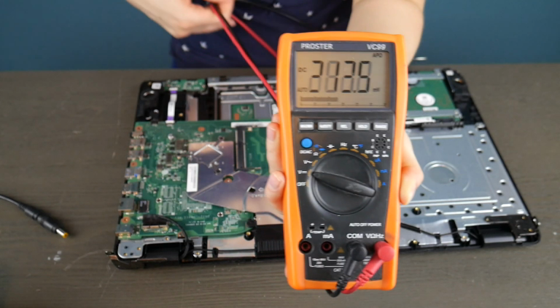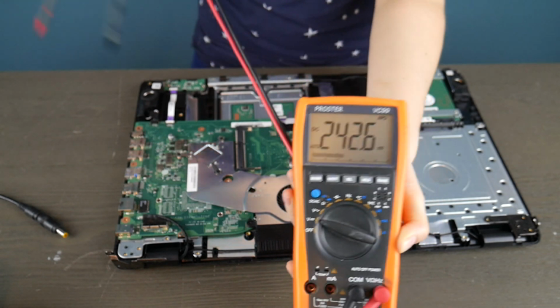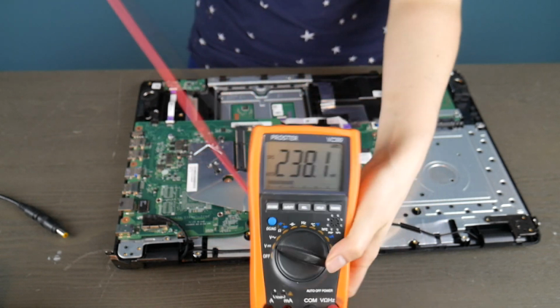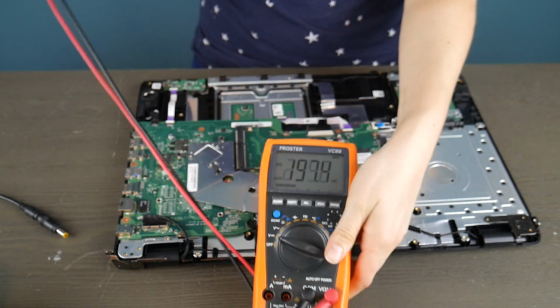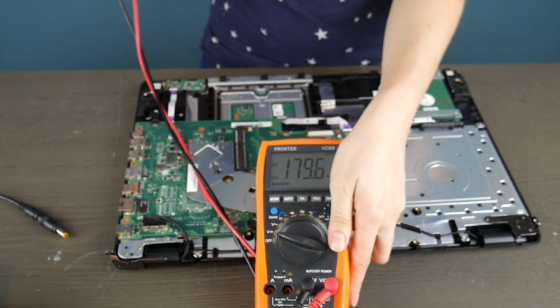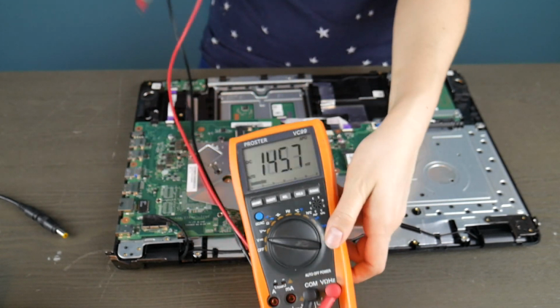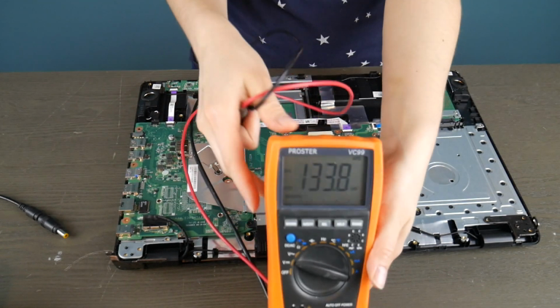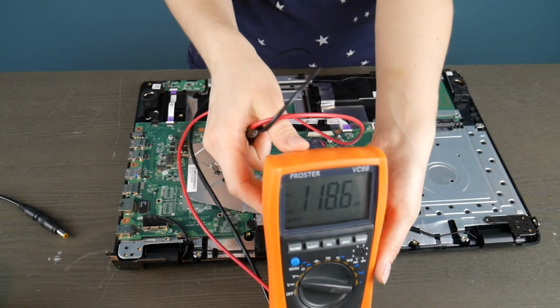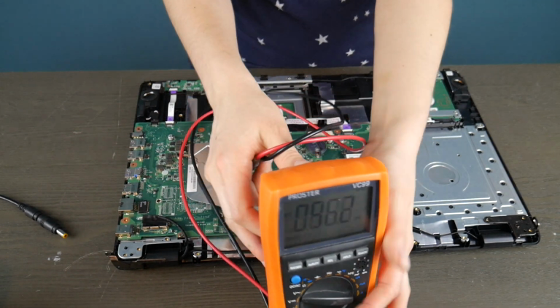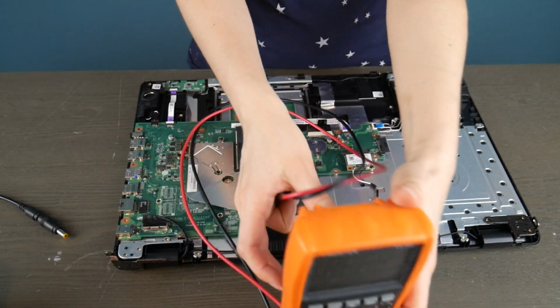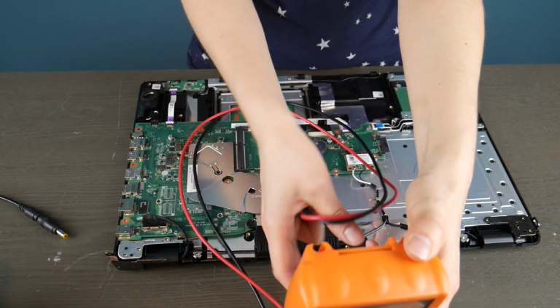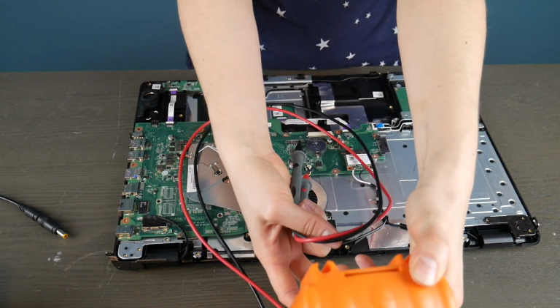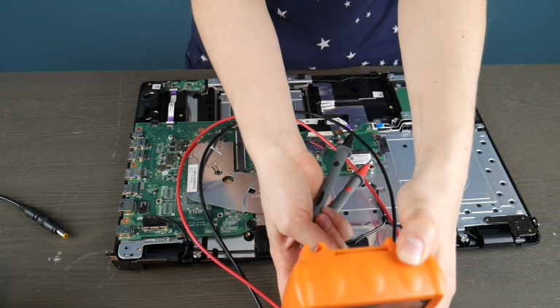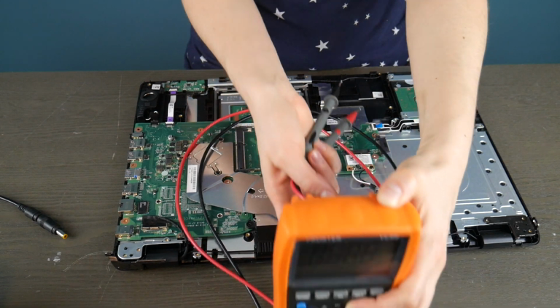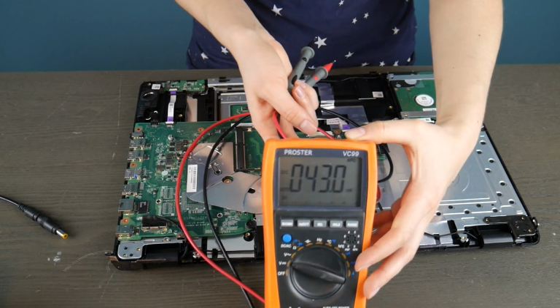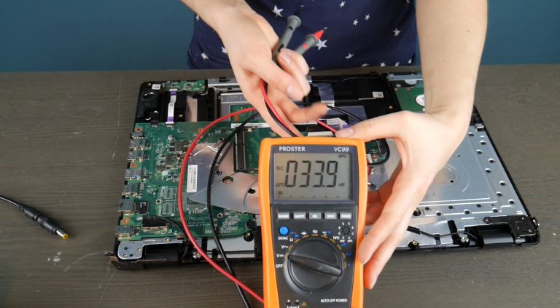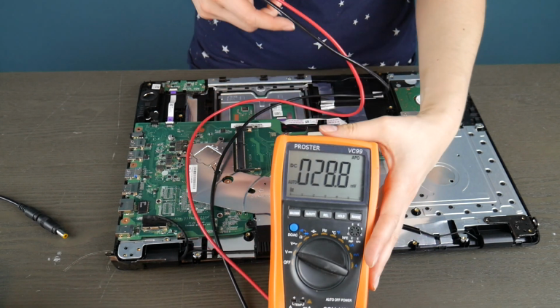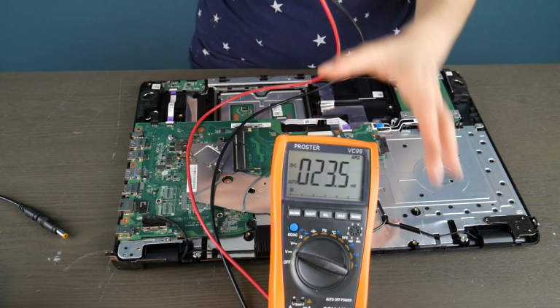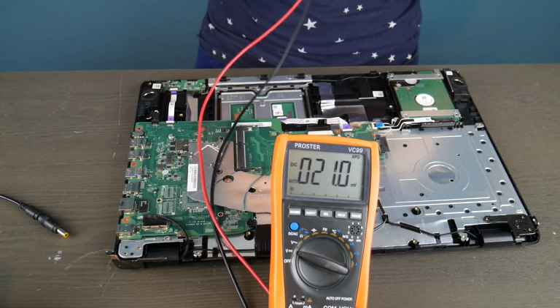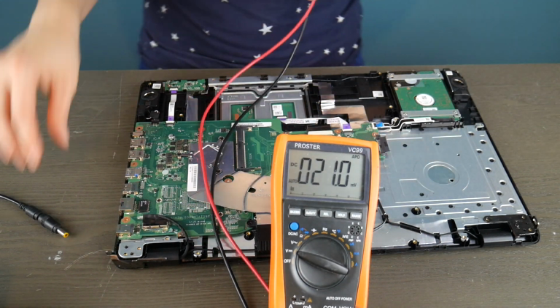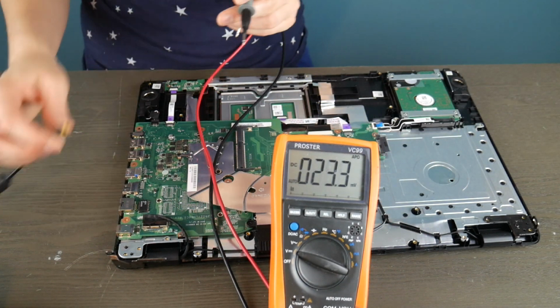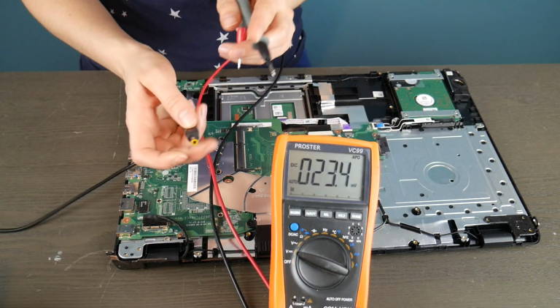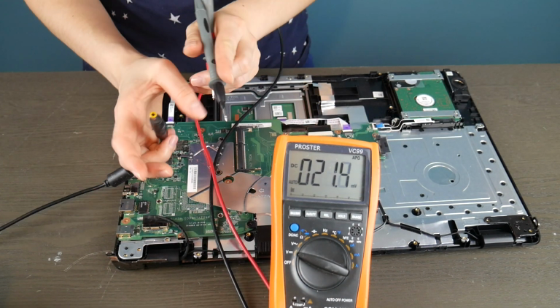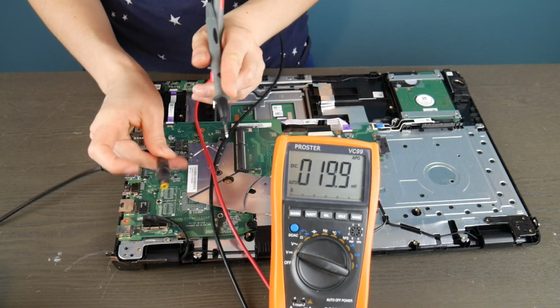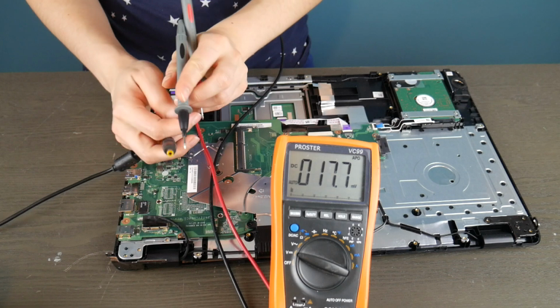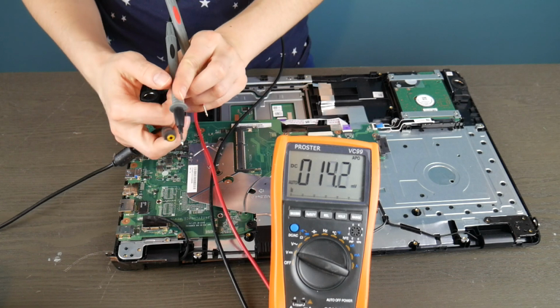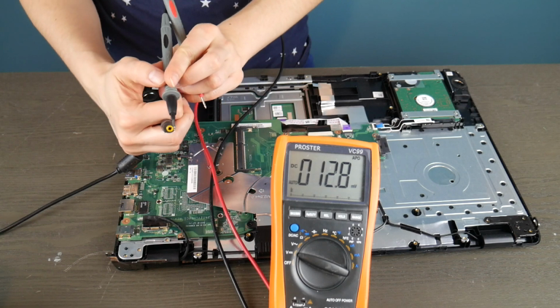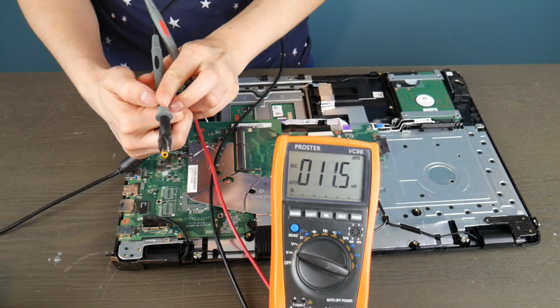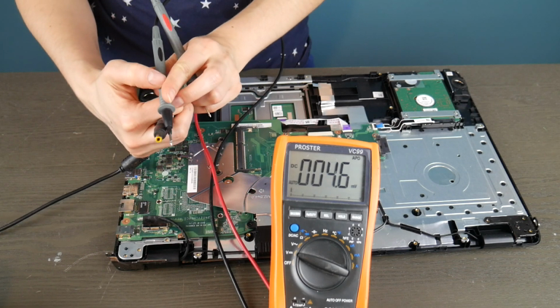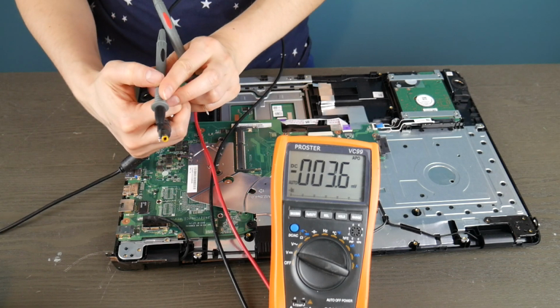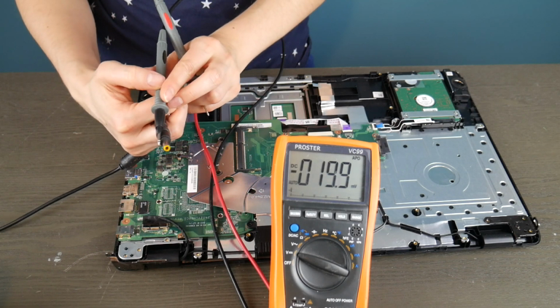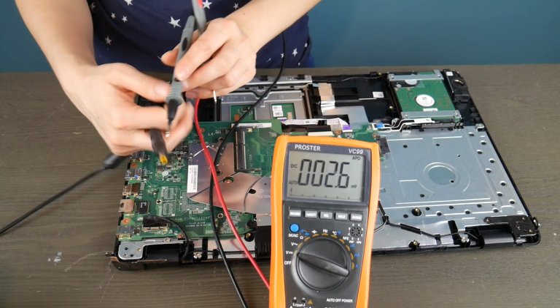Turning the settings to the volt settings — it looks like this — because we're going to be testing to see if there's power going into that power jack and then into the board. If a motherboard with an integrated power jack has a broken power jack, then the motherboard is dead.